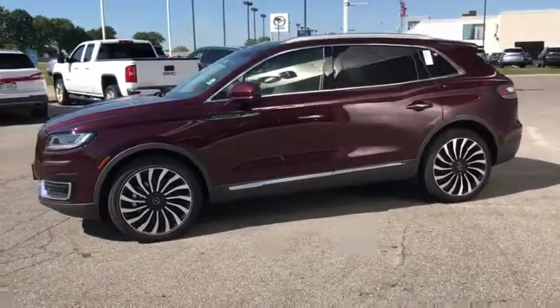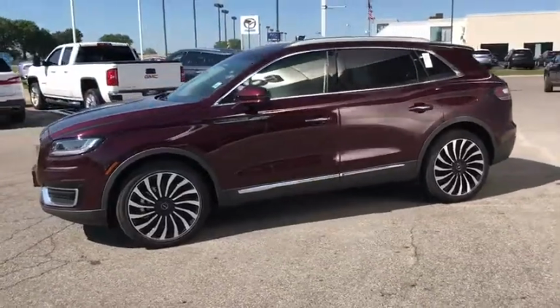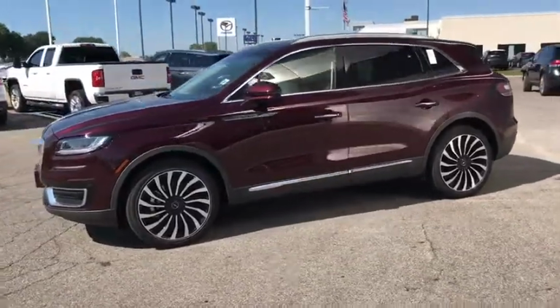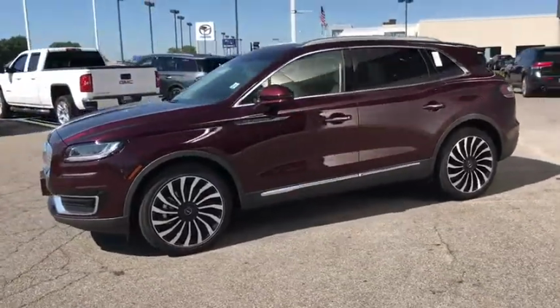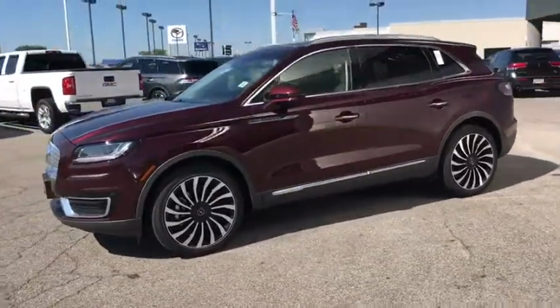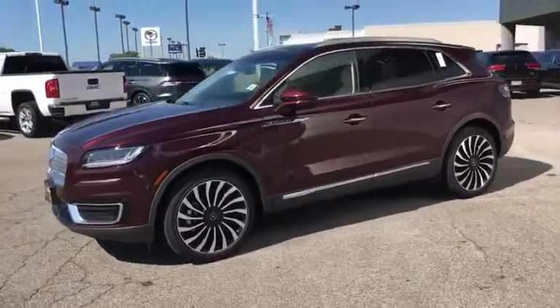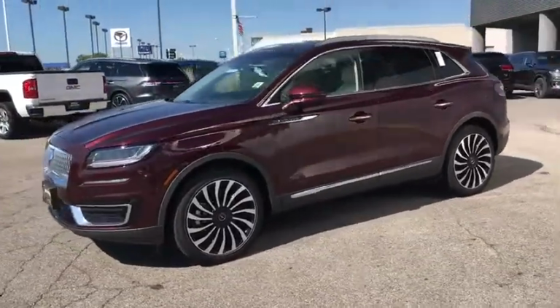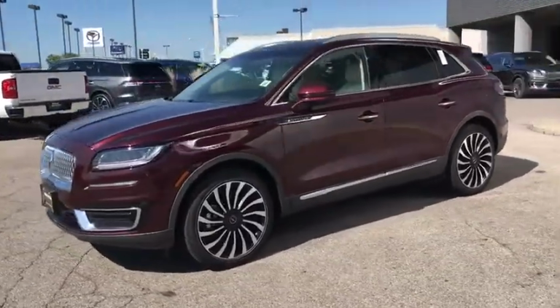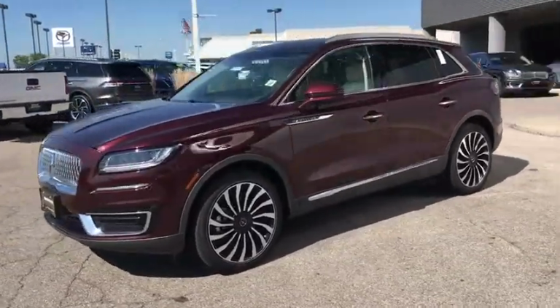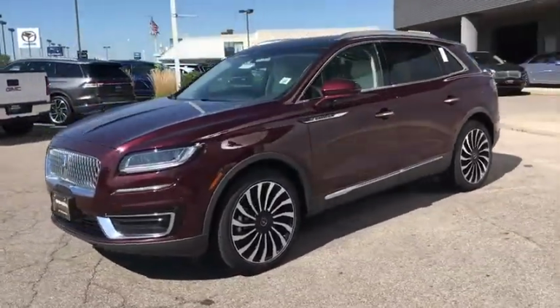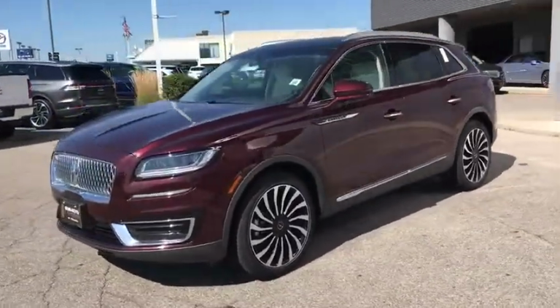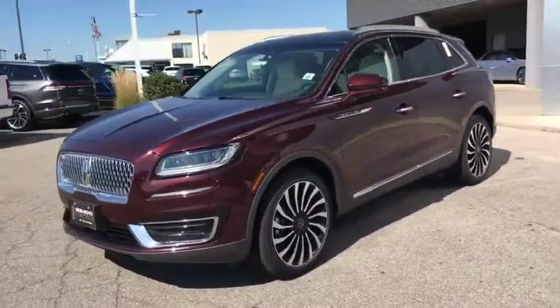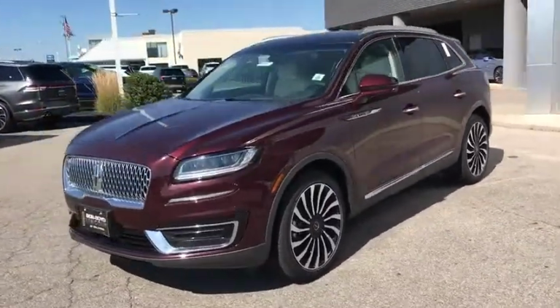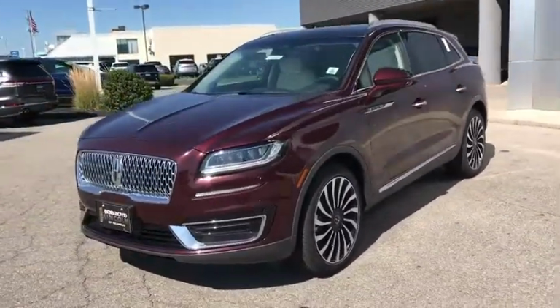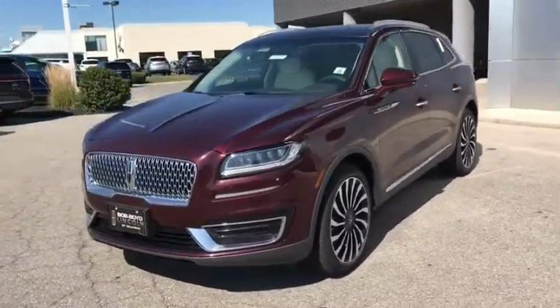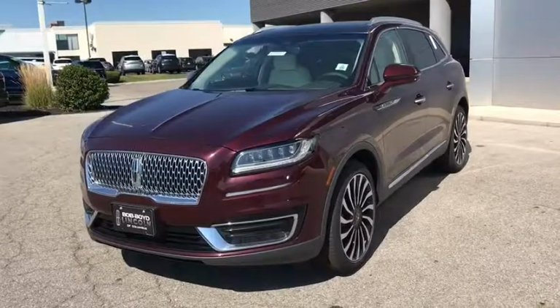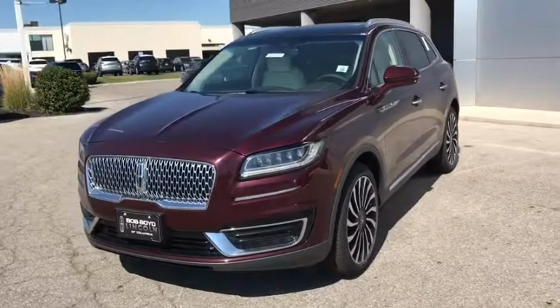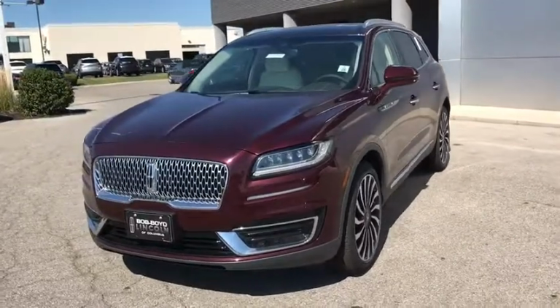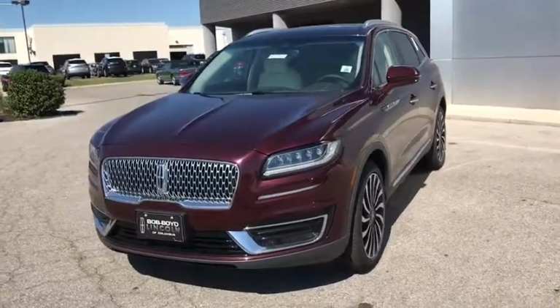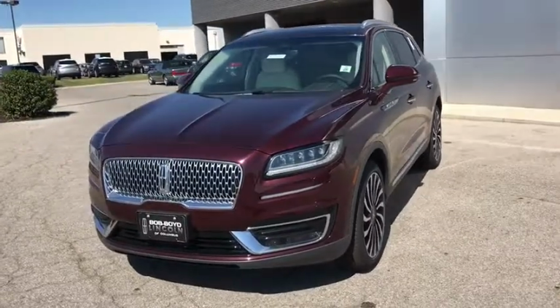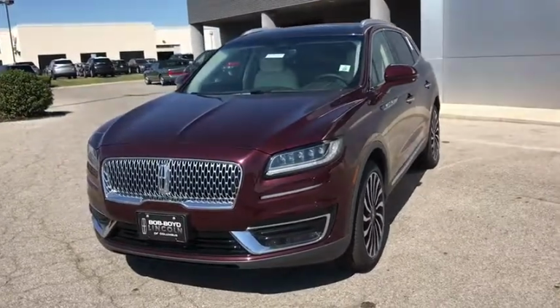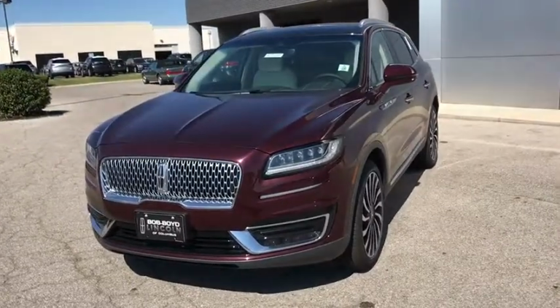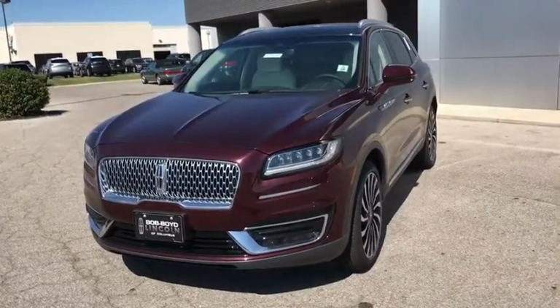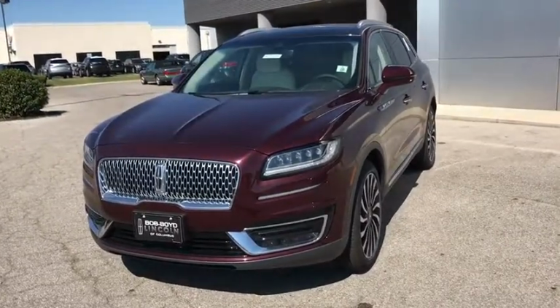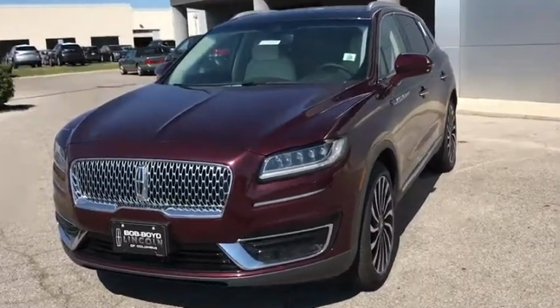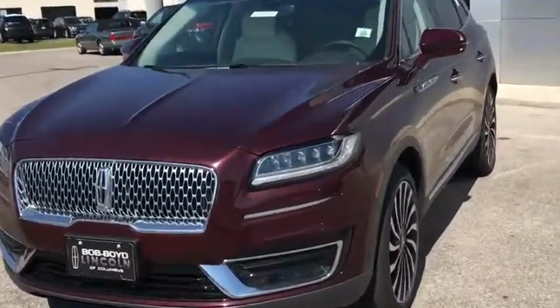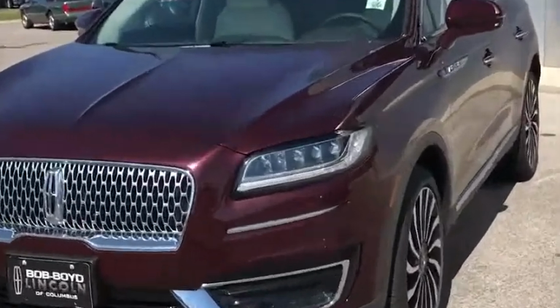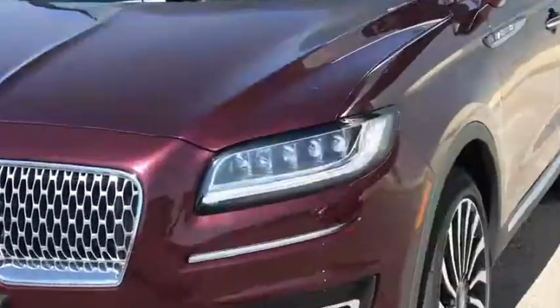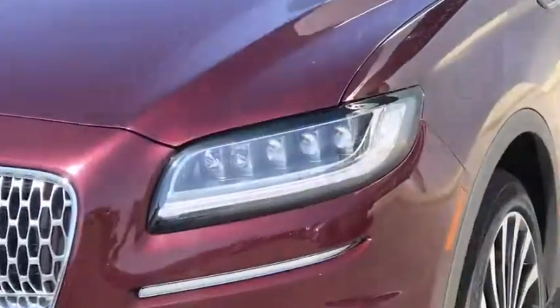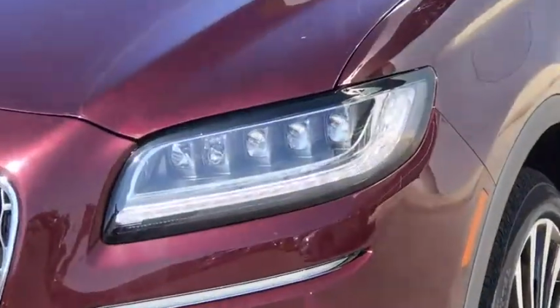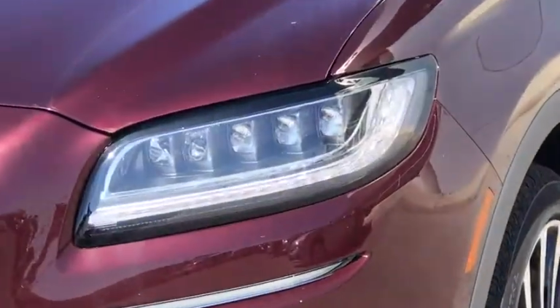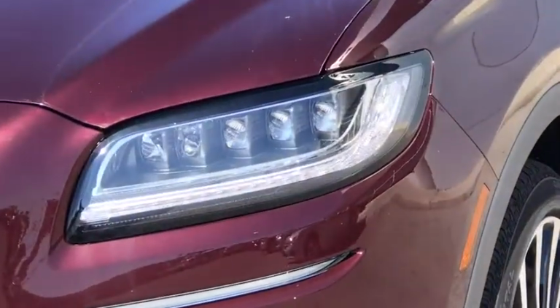Remote engine start, Bluetooth, leather-wrapped steering wheel, power steering, adjustable steering wheel, four-wheel disc brakes, keyless start, cruise control.